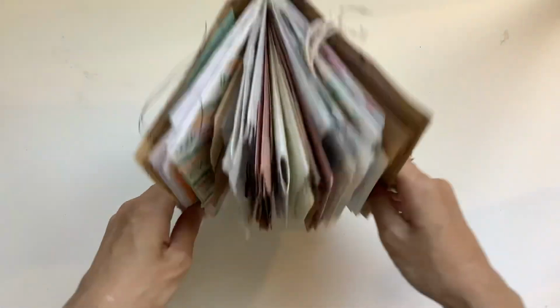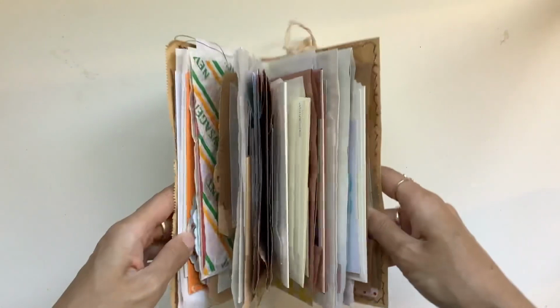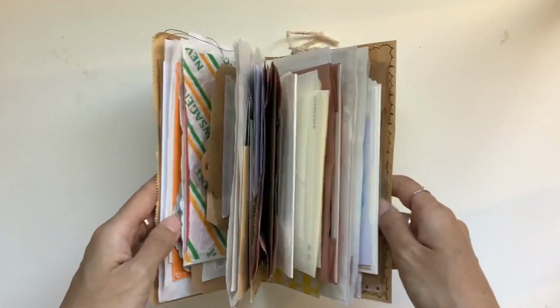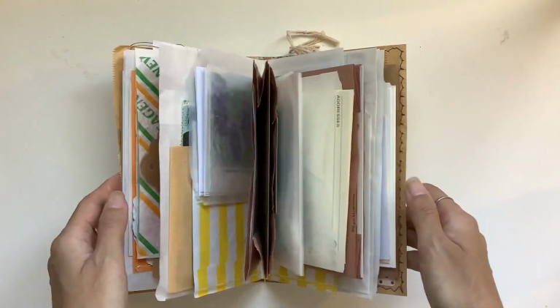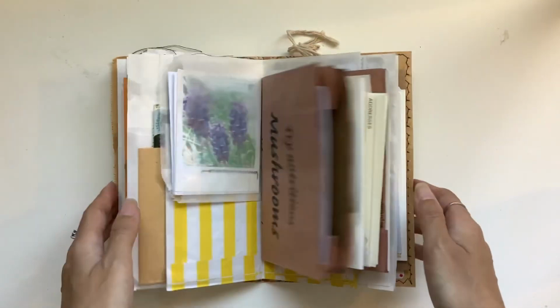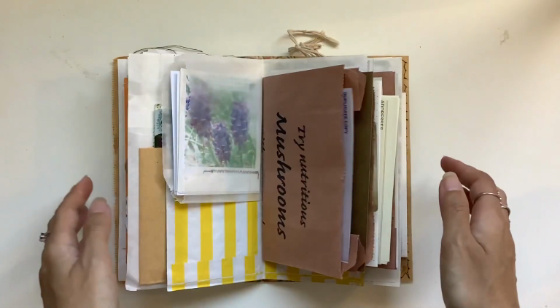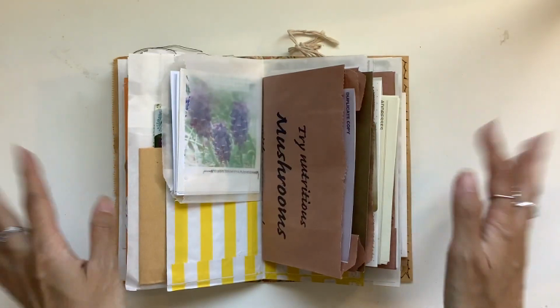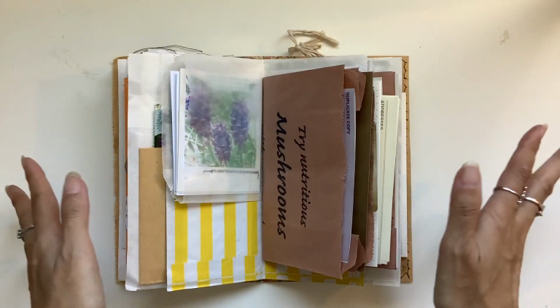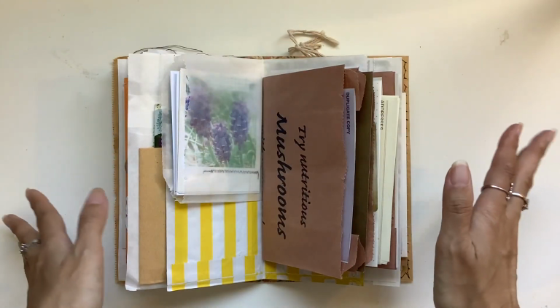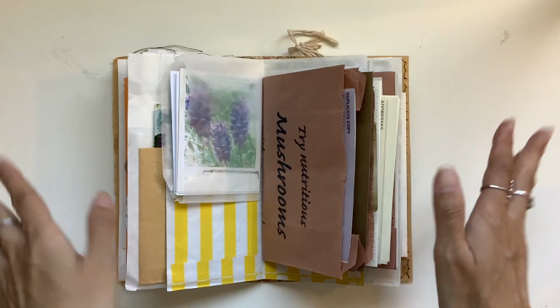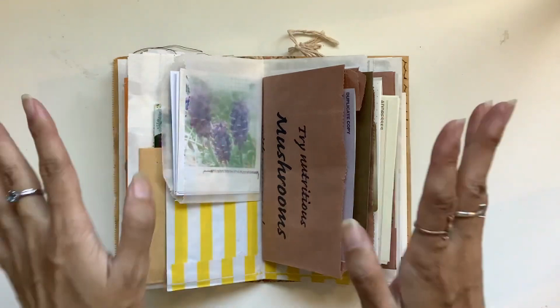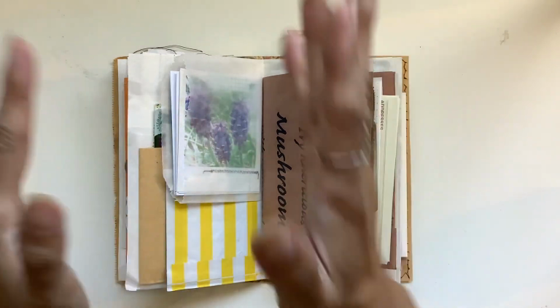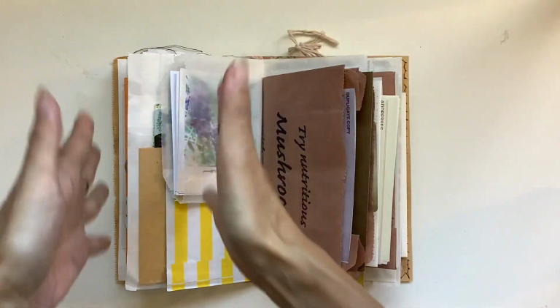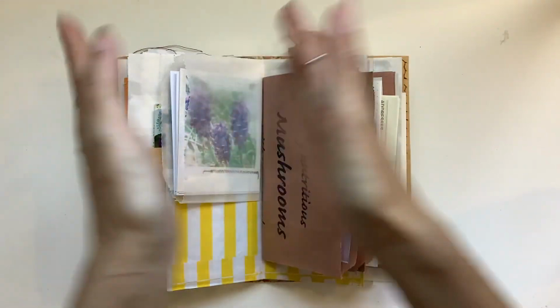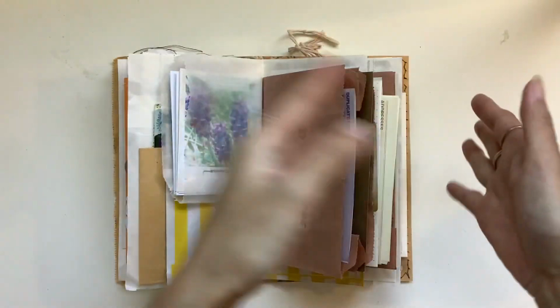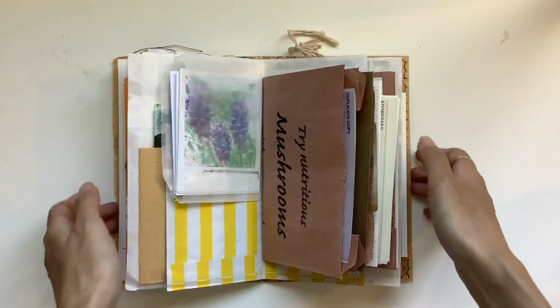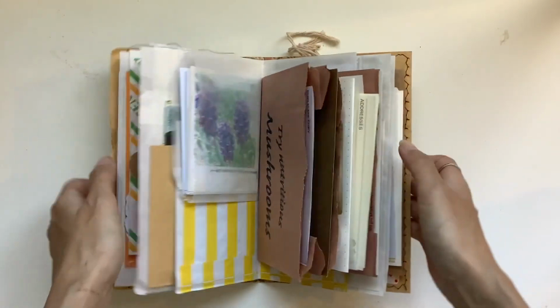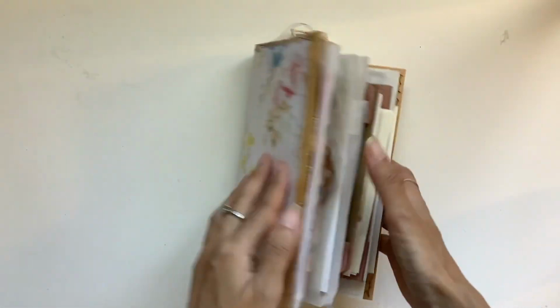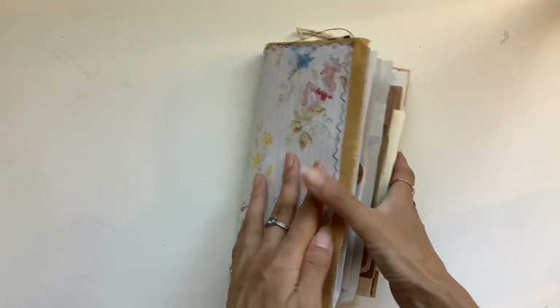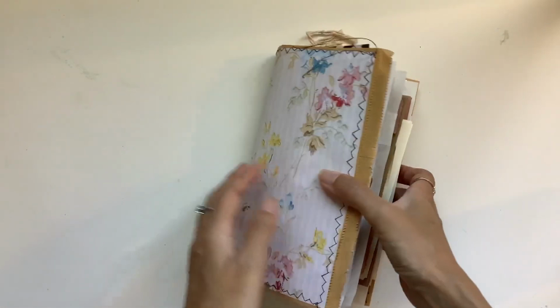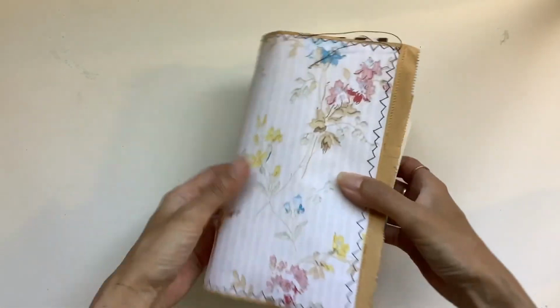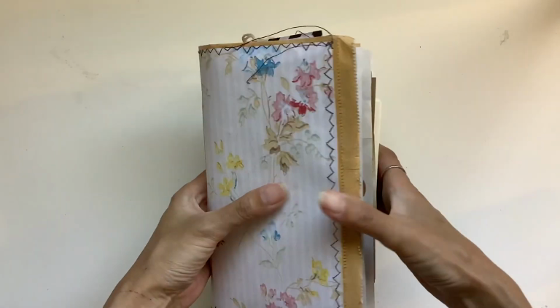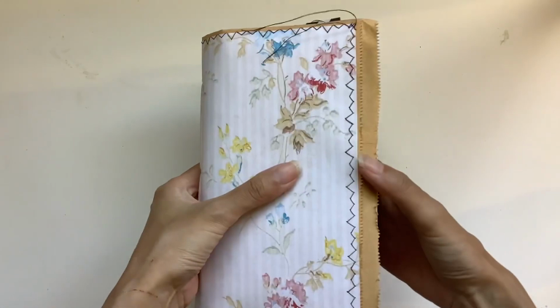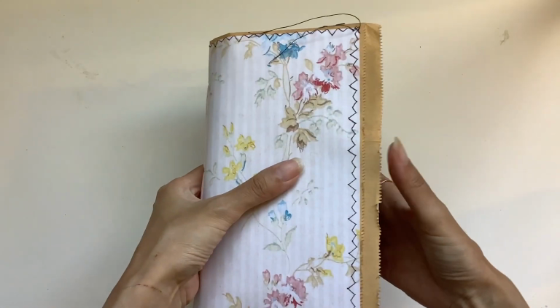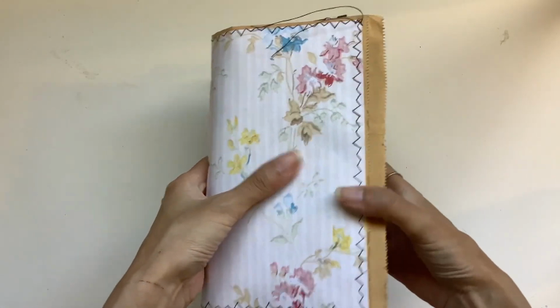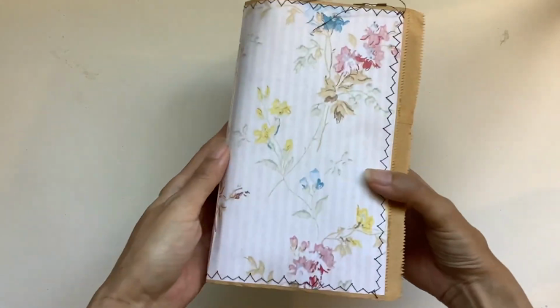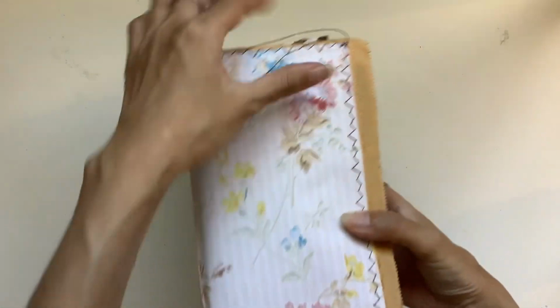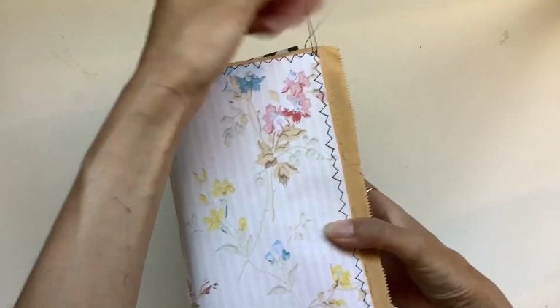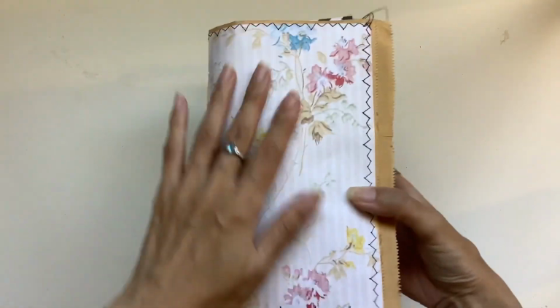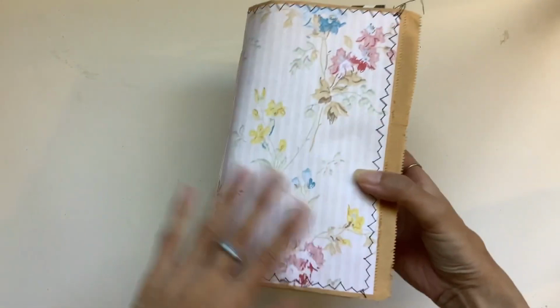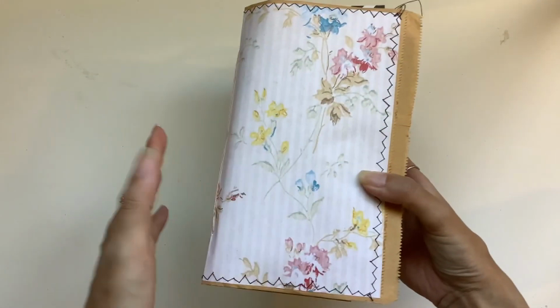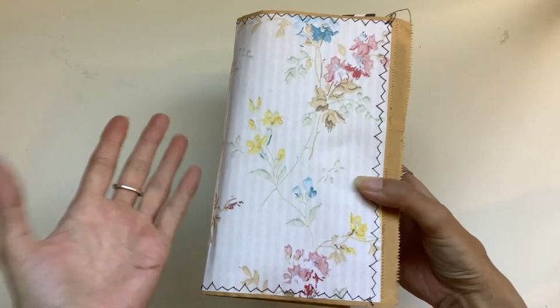Every single page is made from a bag, so there's pockets everywhere — pockets on this side, pockets on that side. And it's also made from a bag for the cover, and I've just stitched on something a bit more decorative so it's not just a bag.